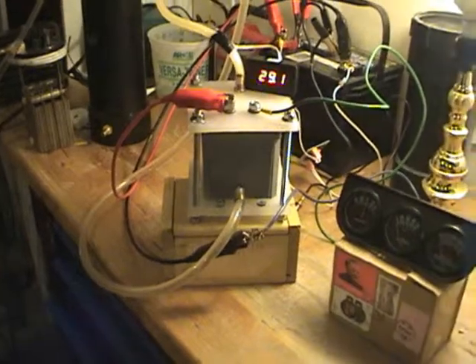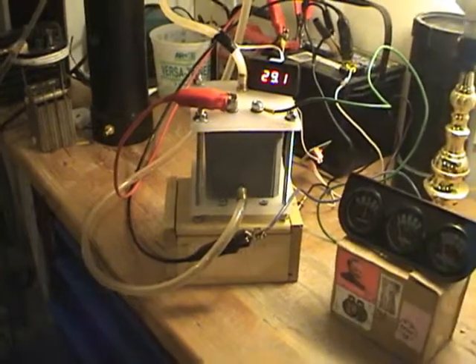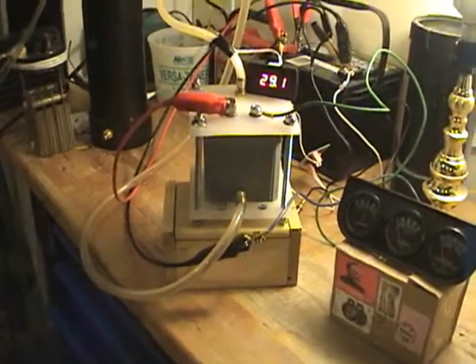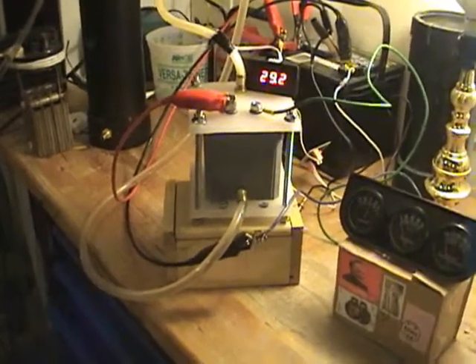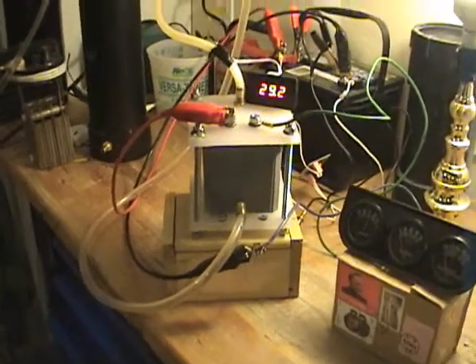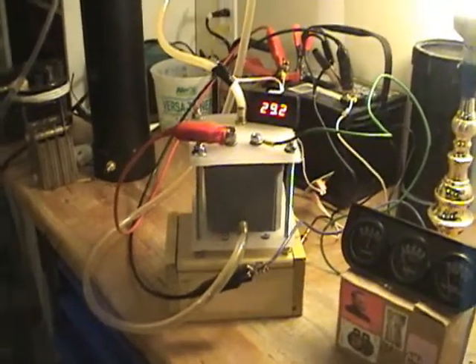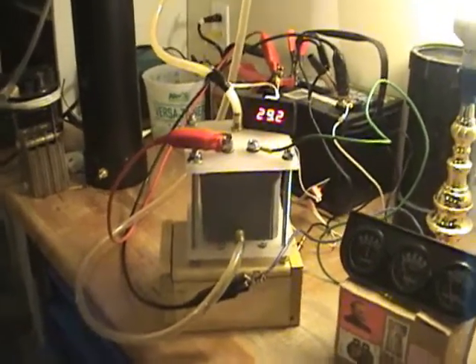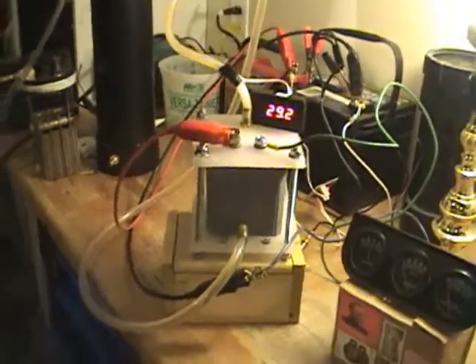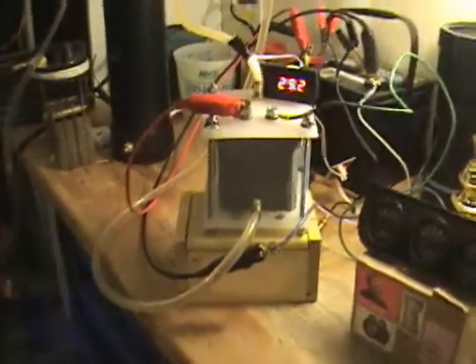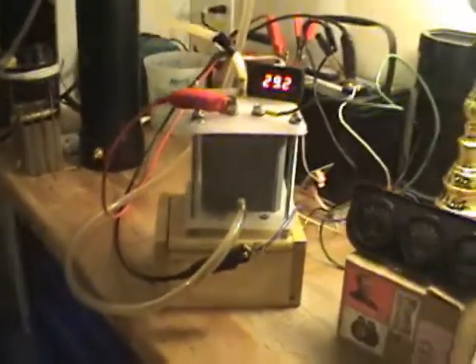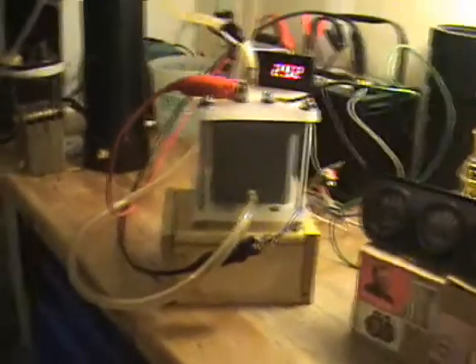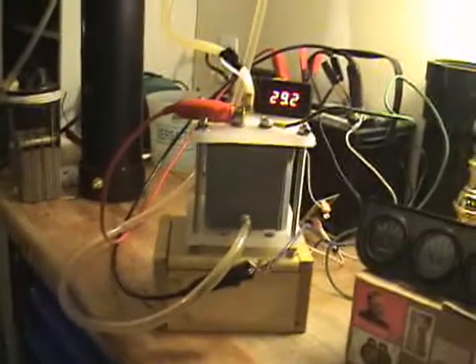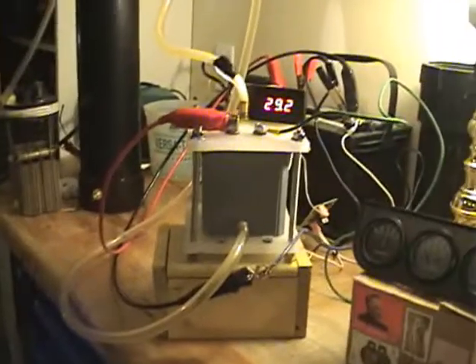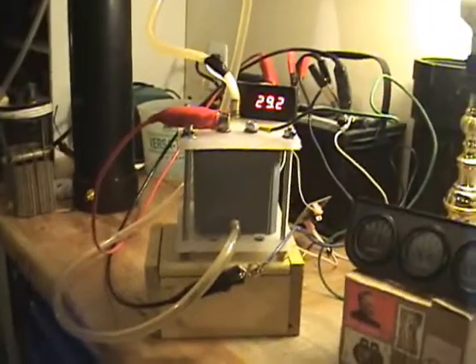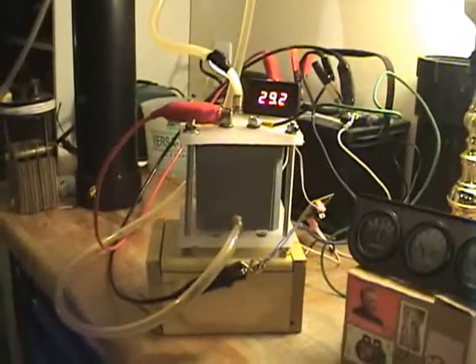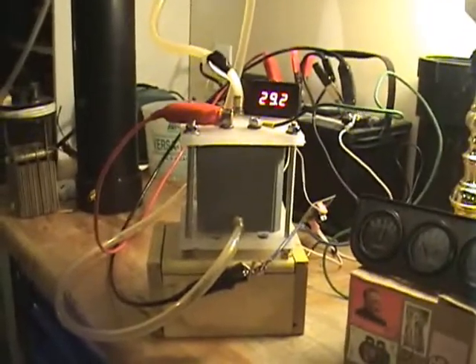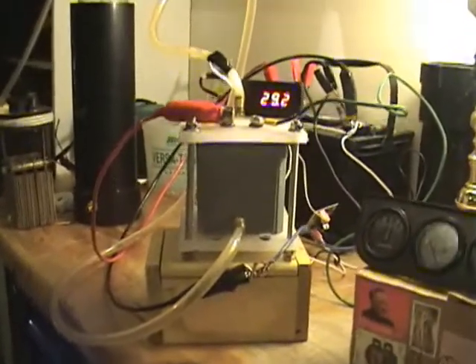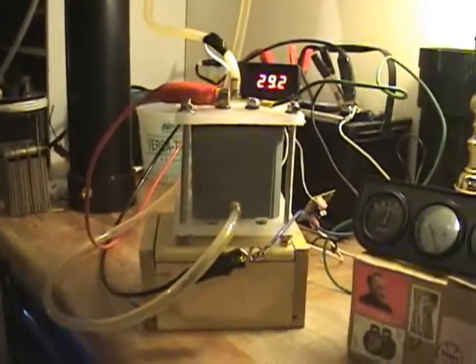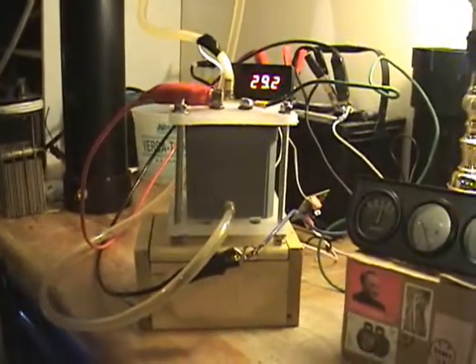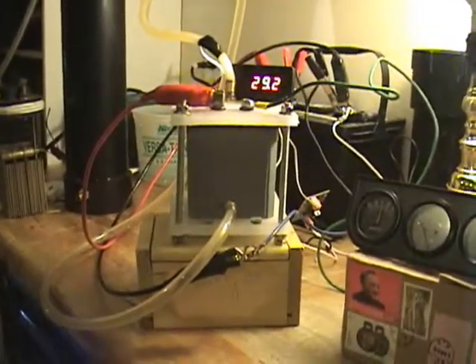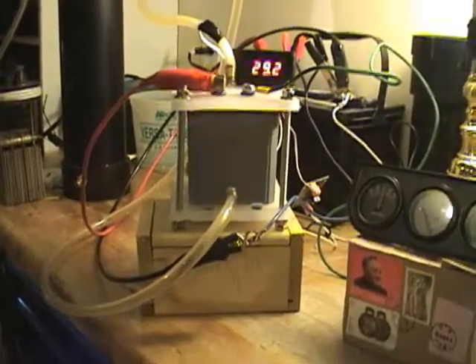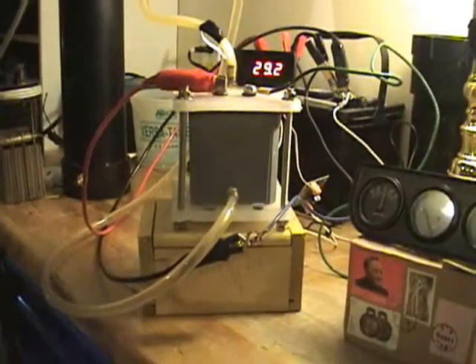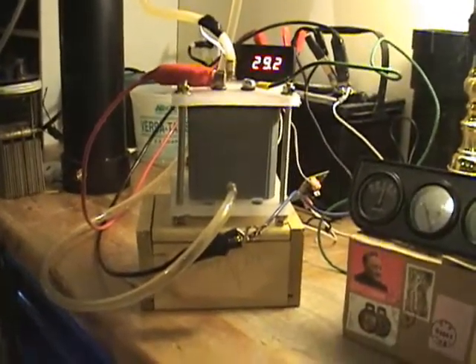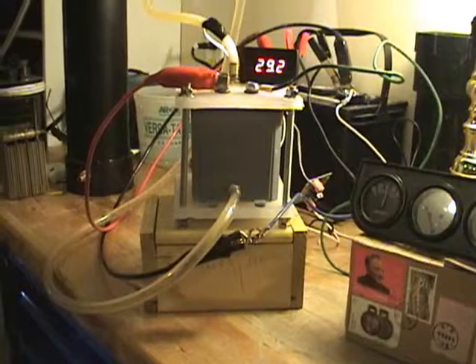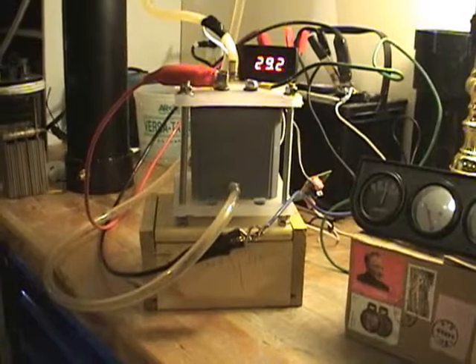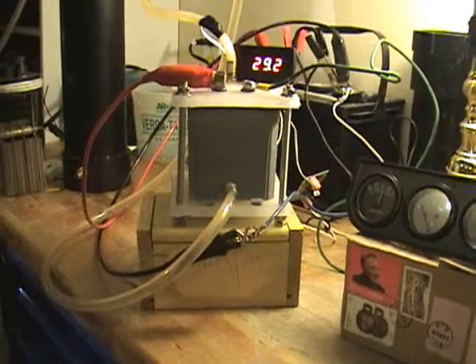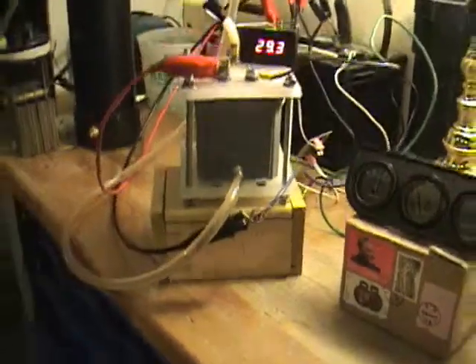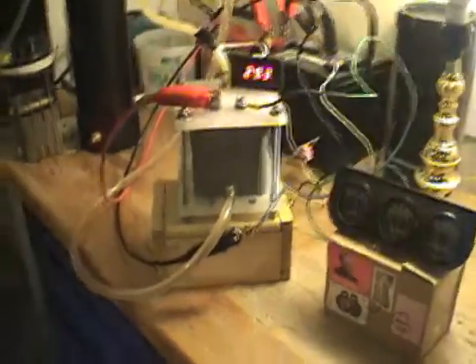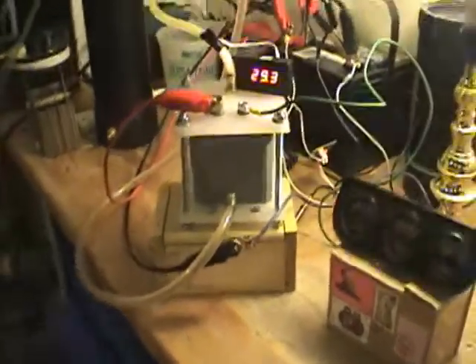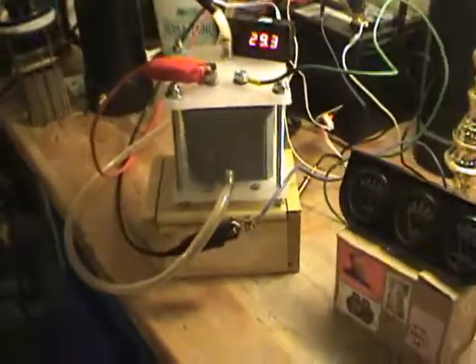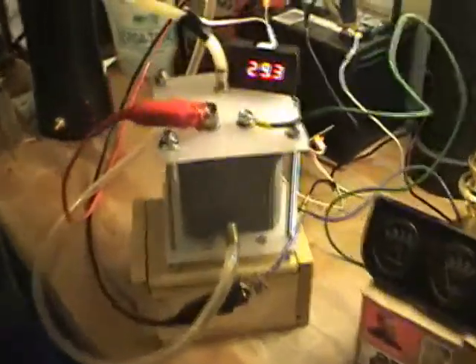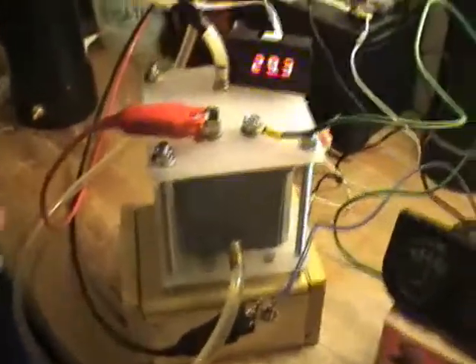All right, back again. I have improved this cell tremendously. The leaking has completely stopped. Now what I've done is I've taken...